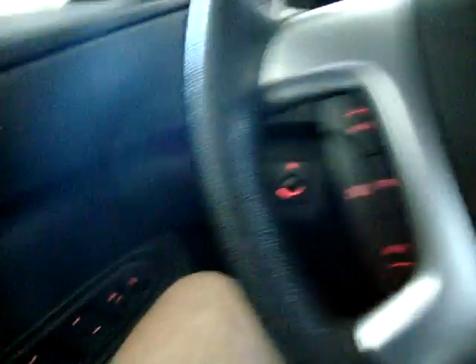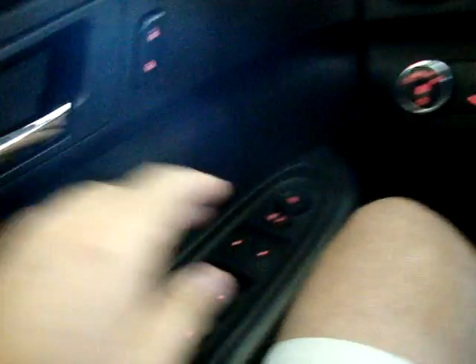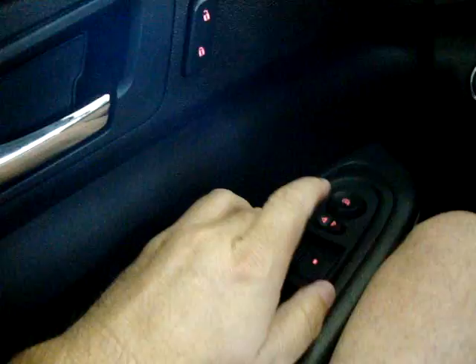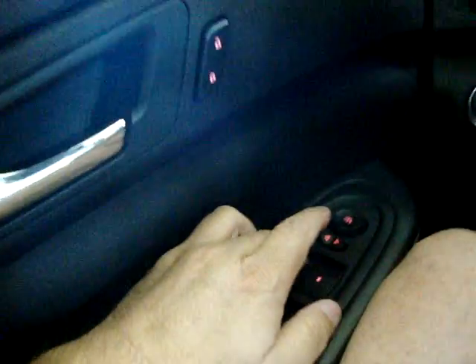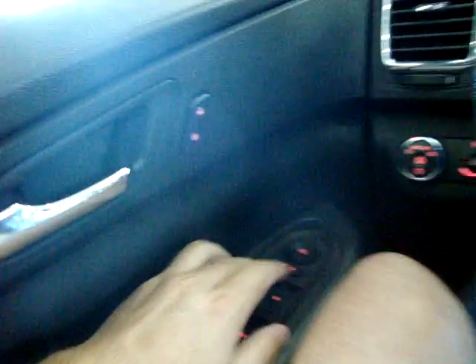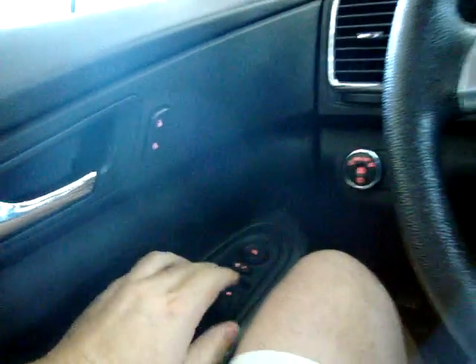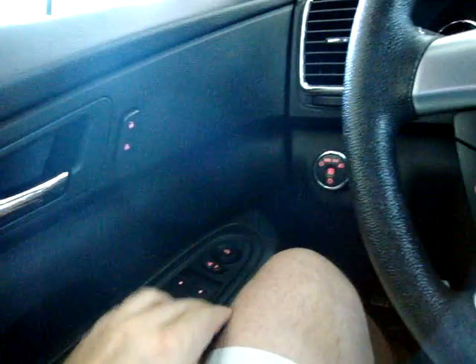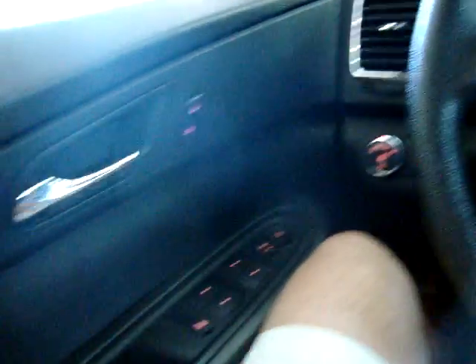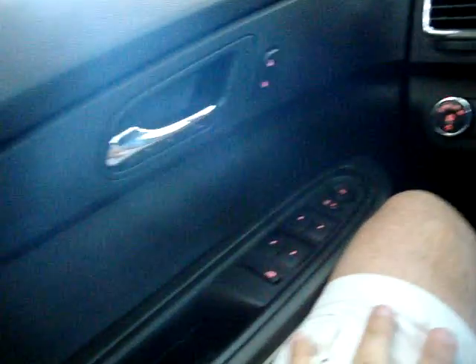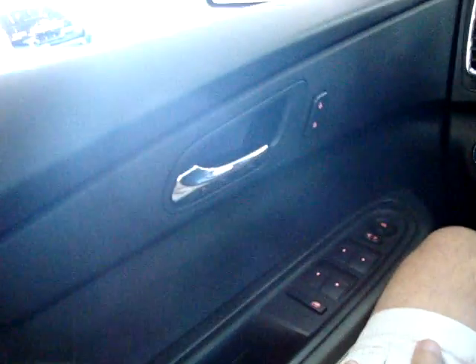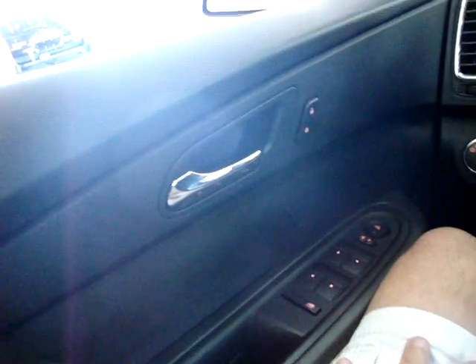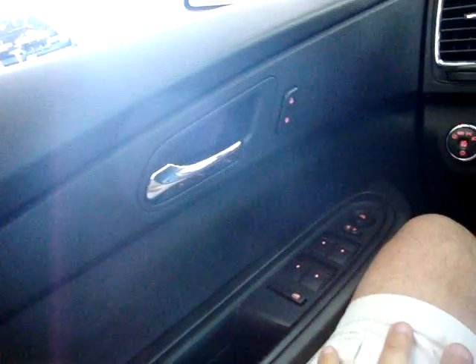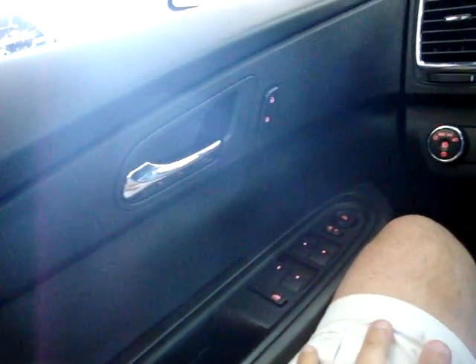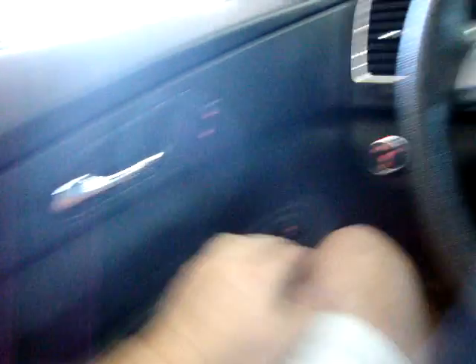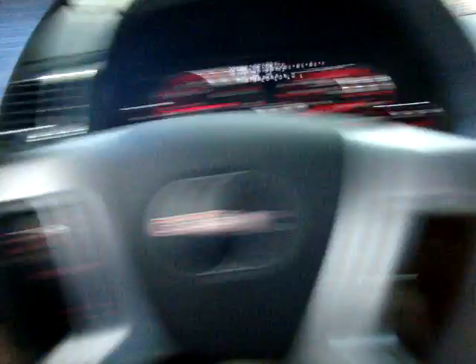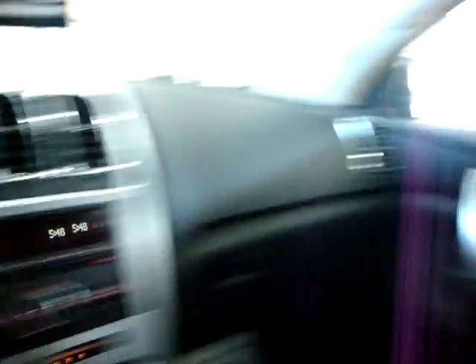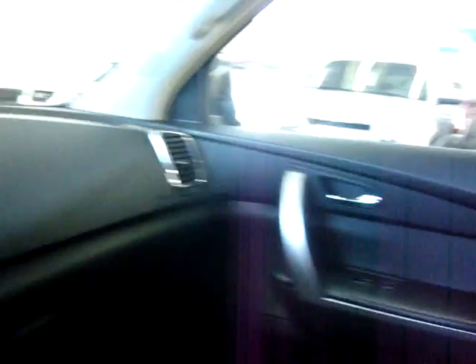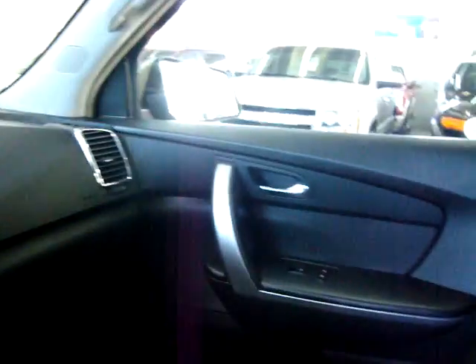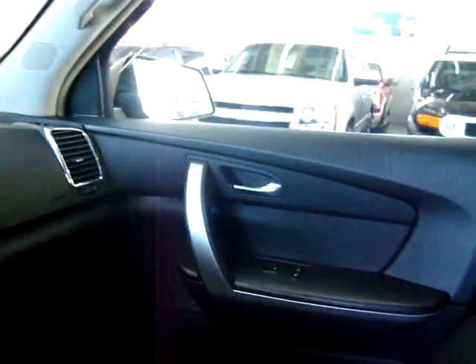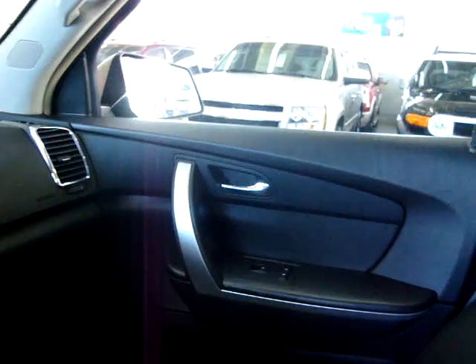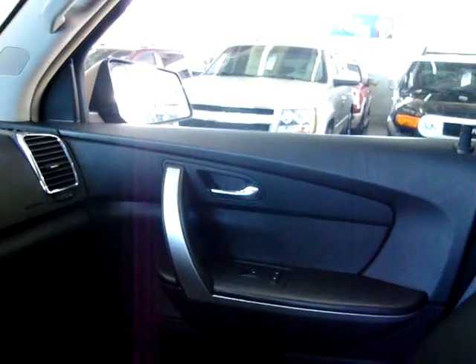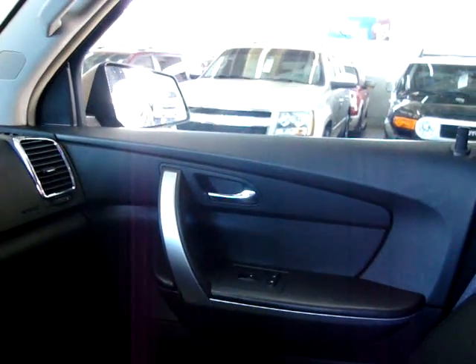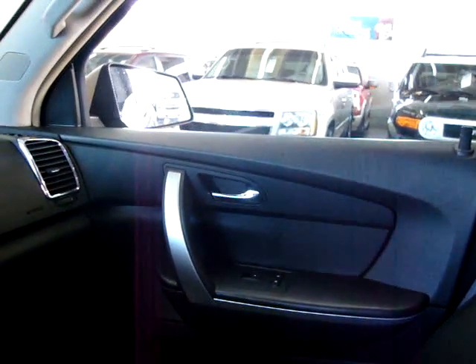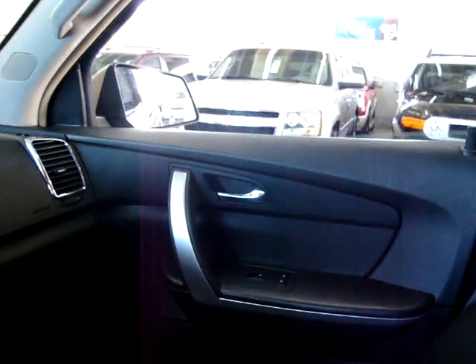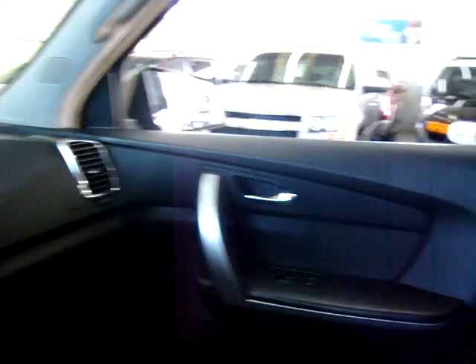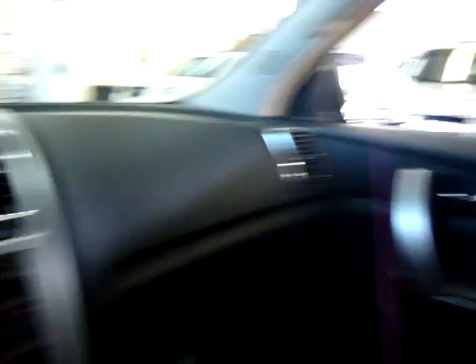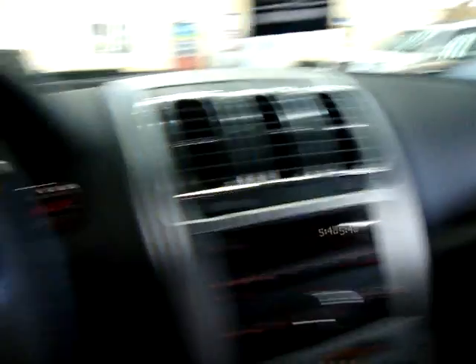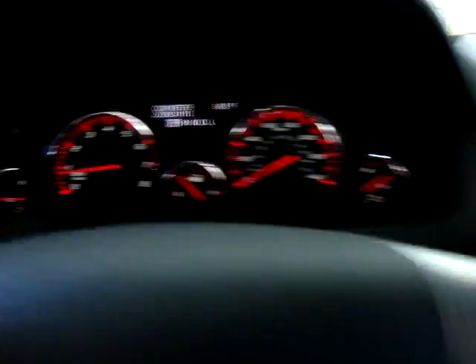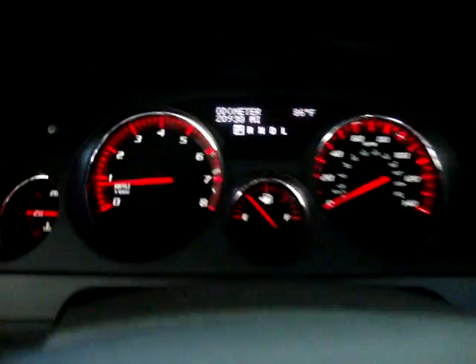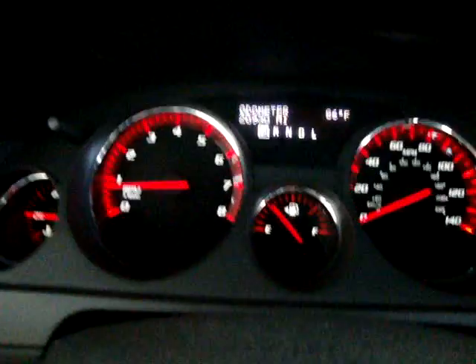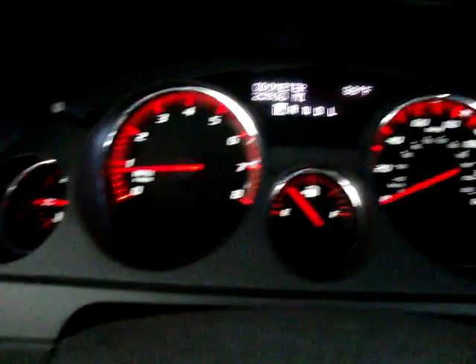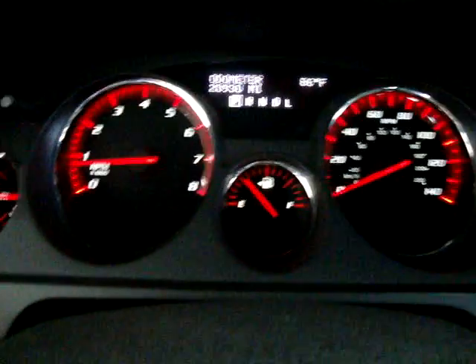I'll put the windows down so you can hear the engine. The automatic power window only works automatically on the driver's side — on the passenger side you have to hold the switch.